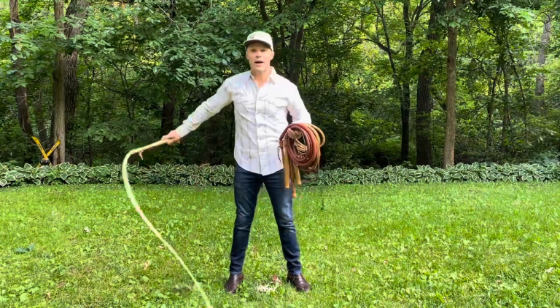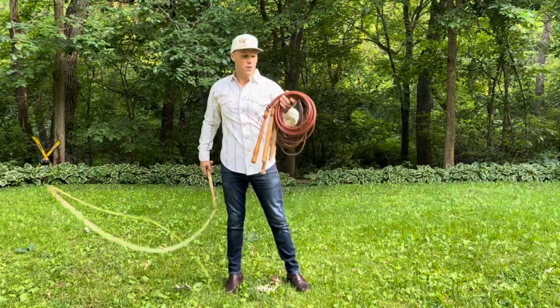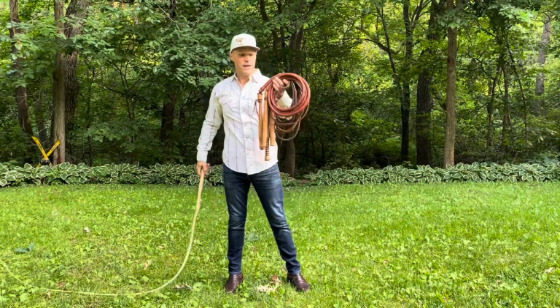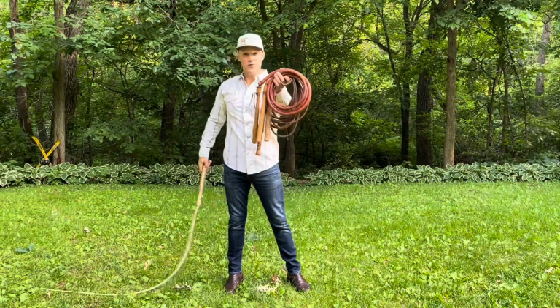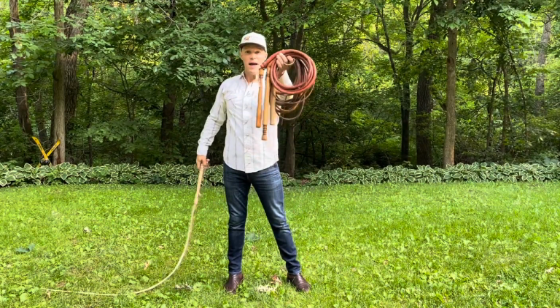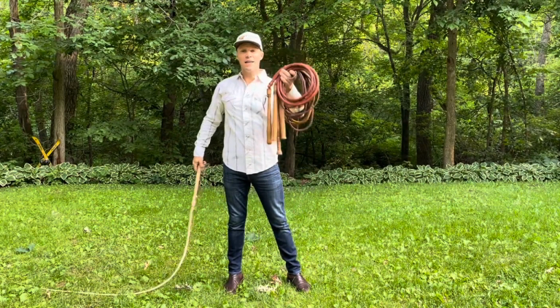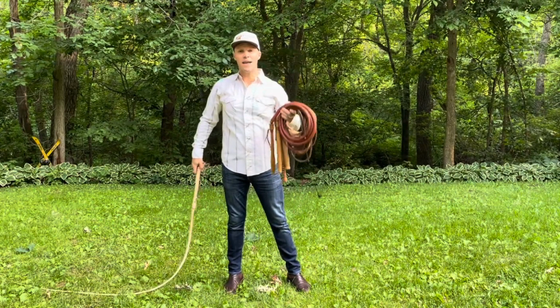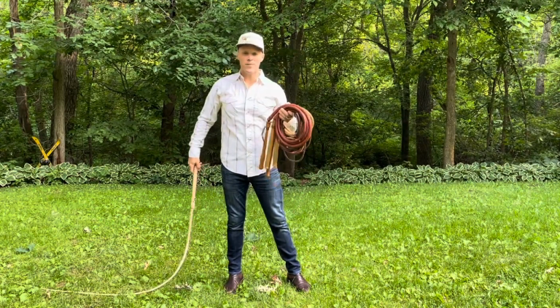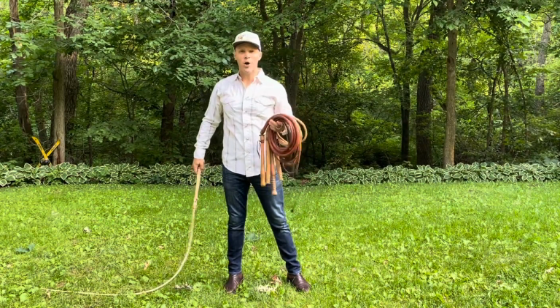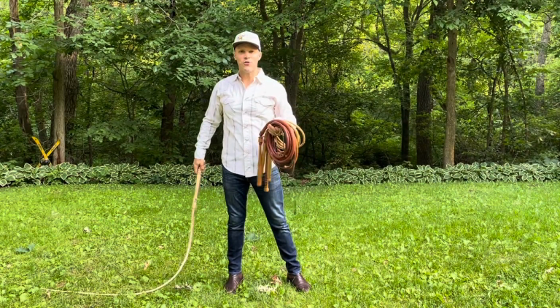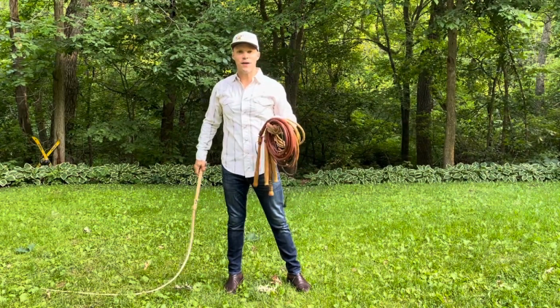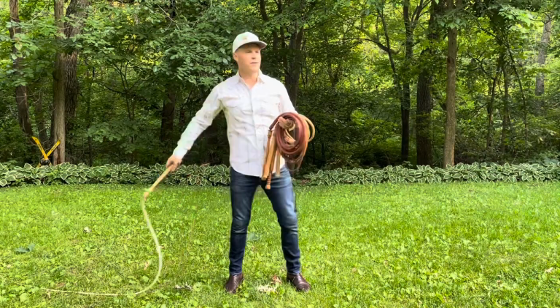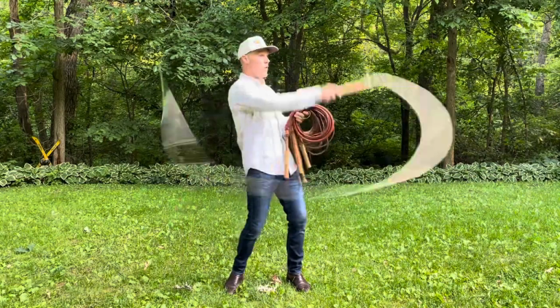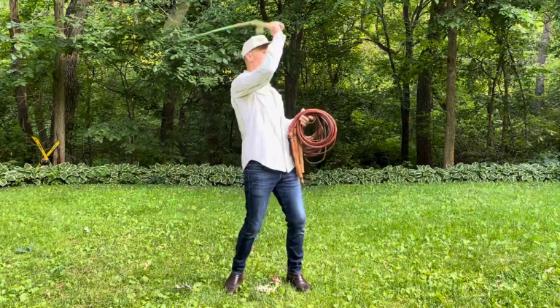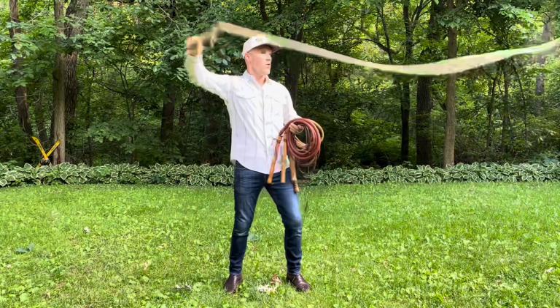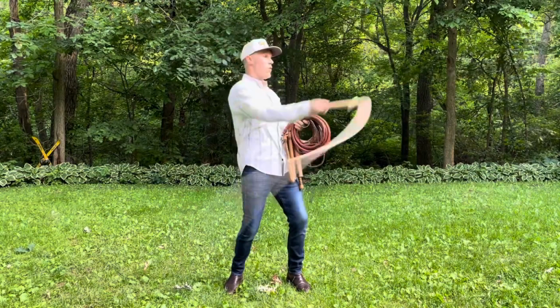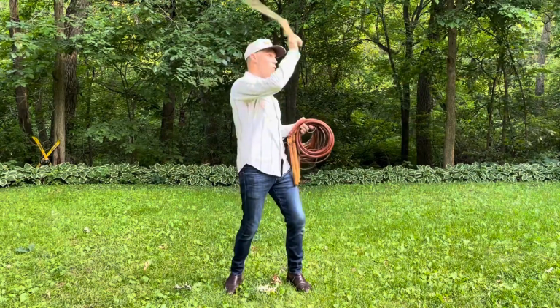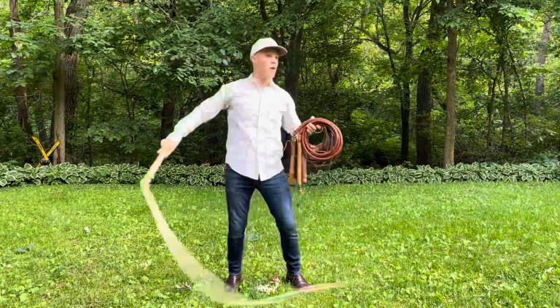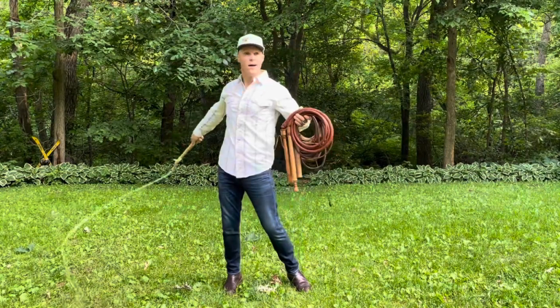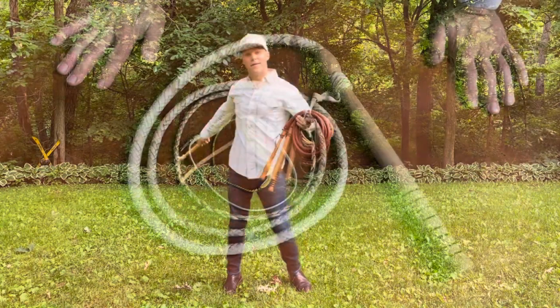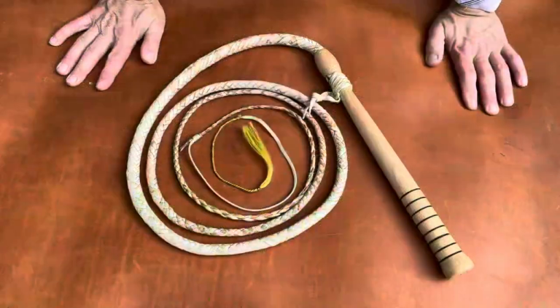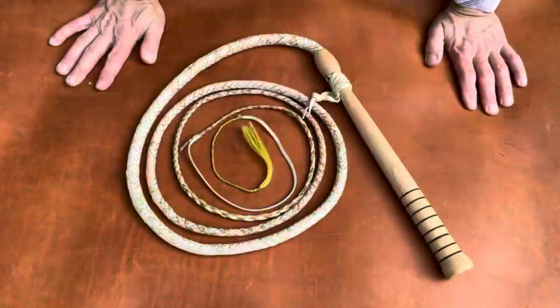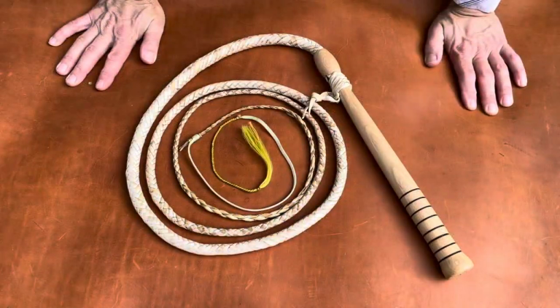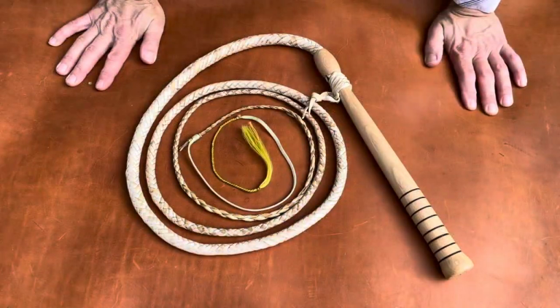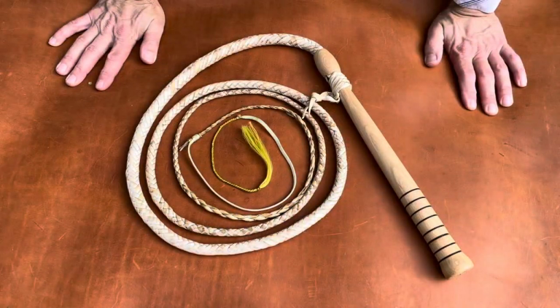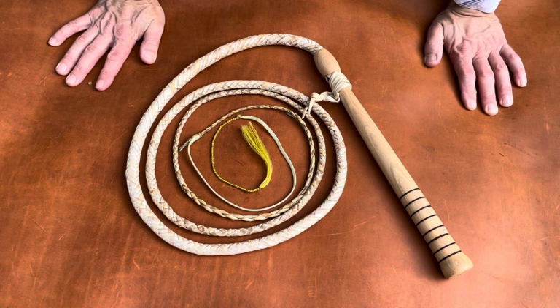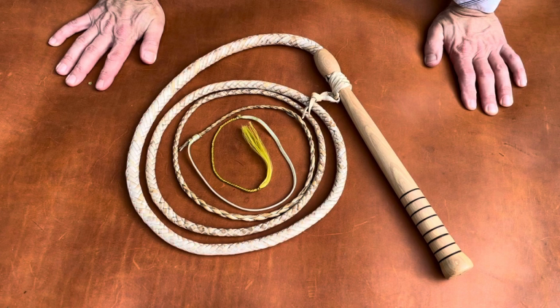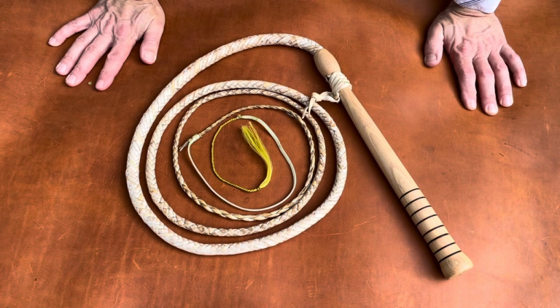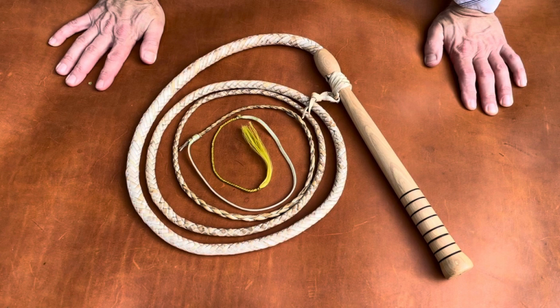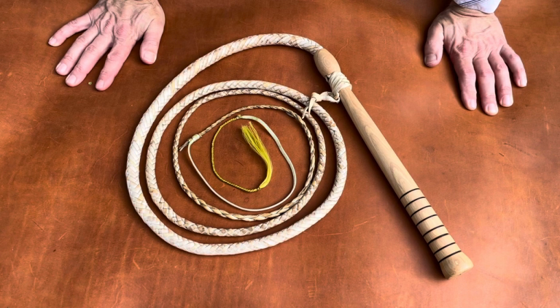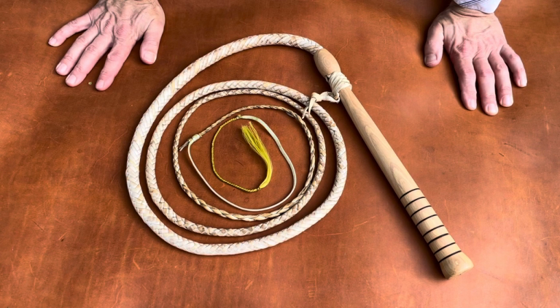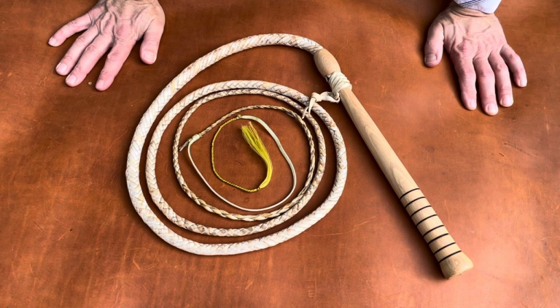I'll give you a little bit of a close-up on these cow whips. I hope you enjoy the video. The first whip I'm going to show you here is a seven and a half foot Florida cow whip made by Cameron Cato.